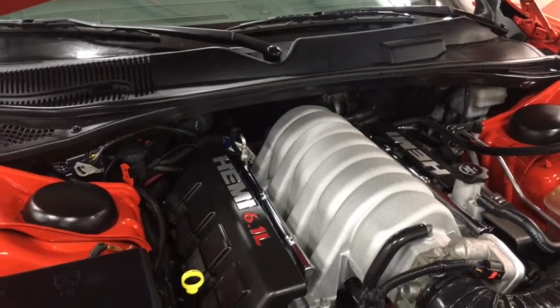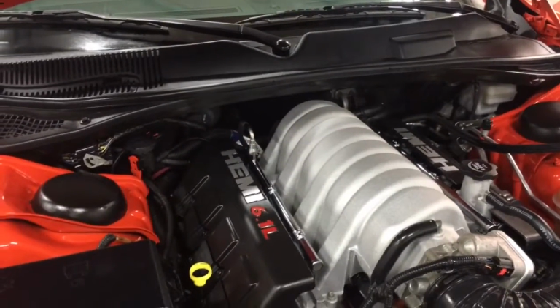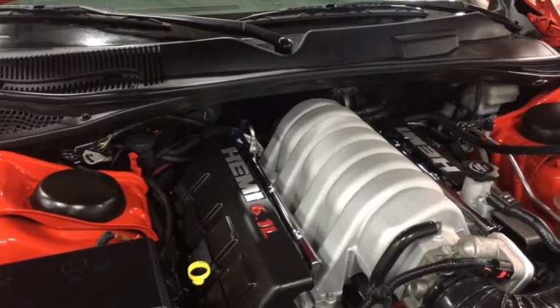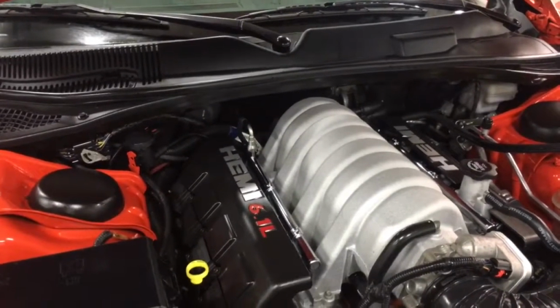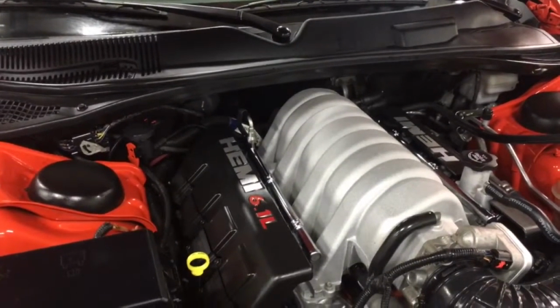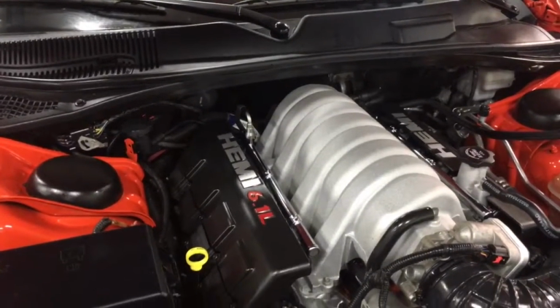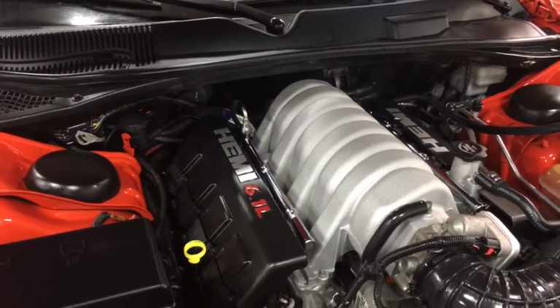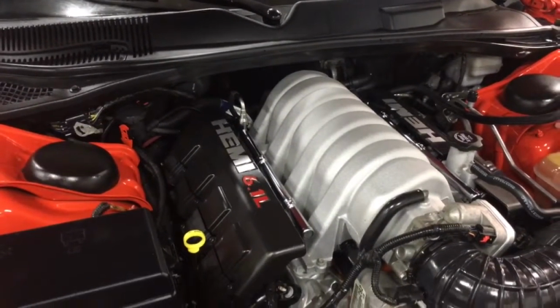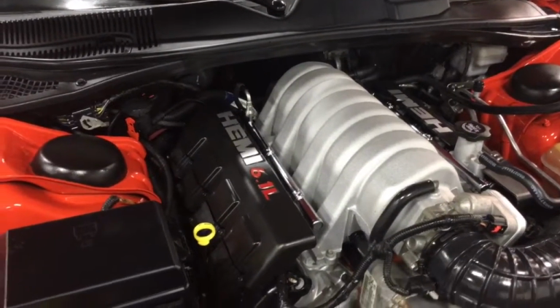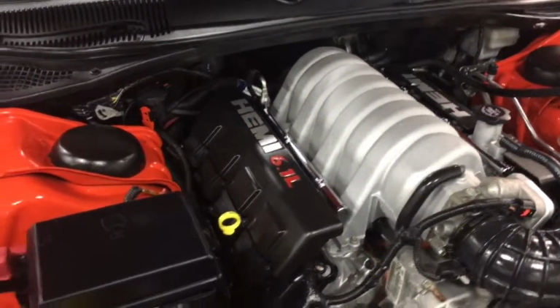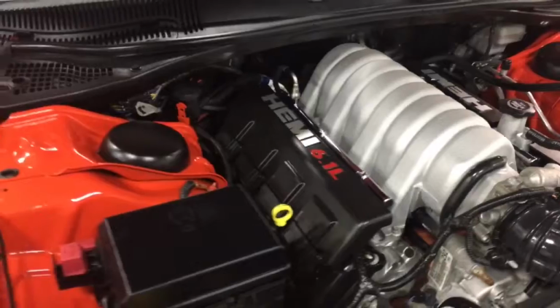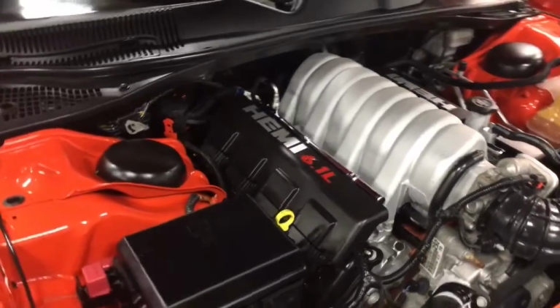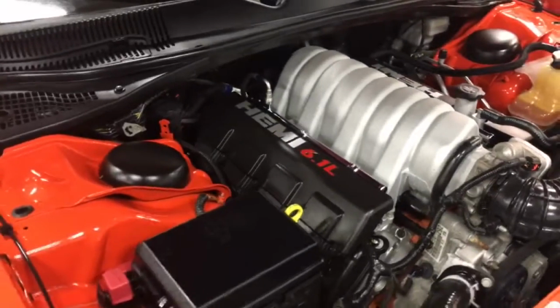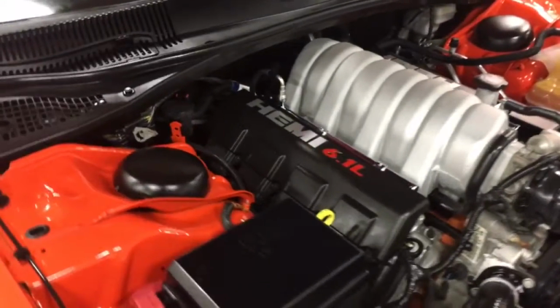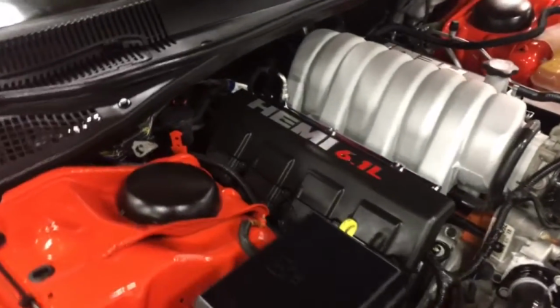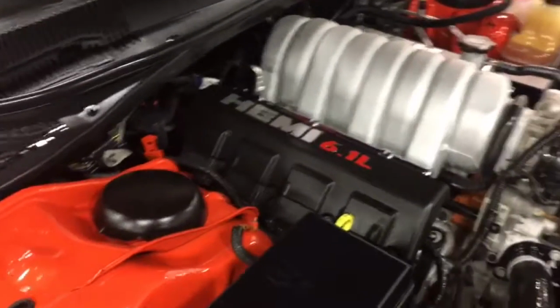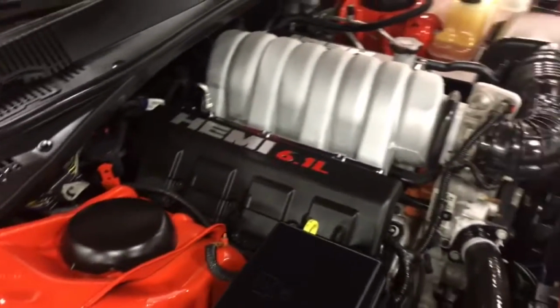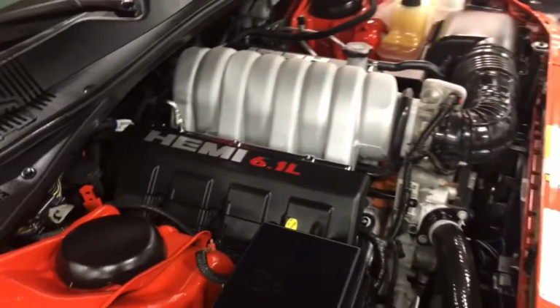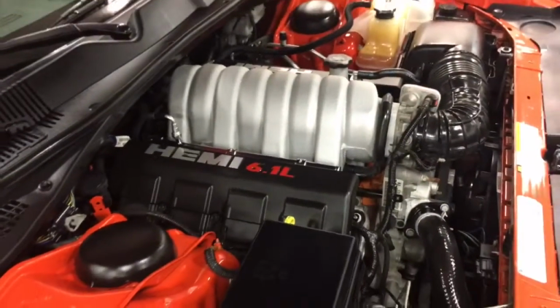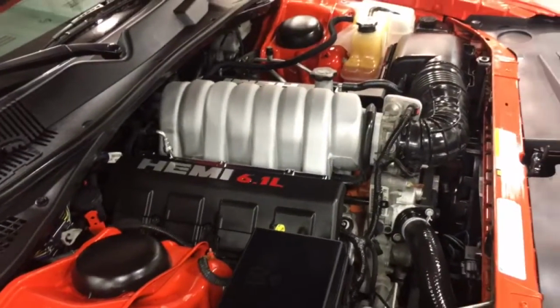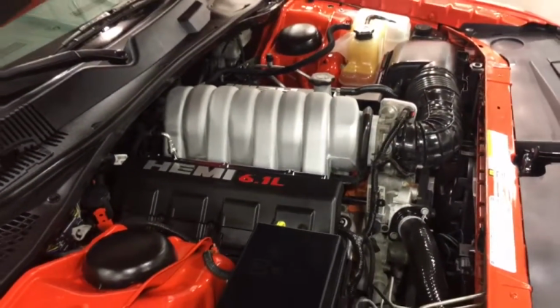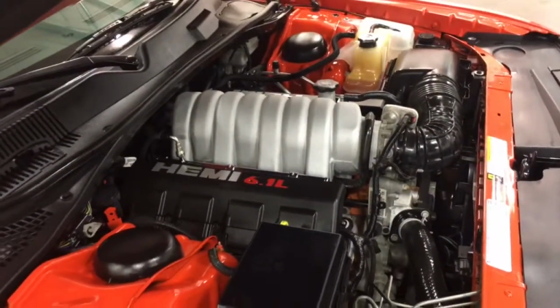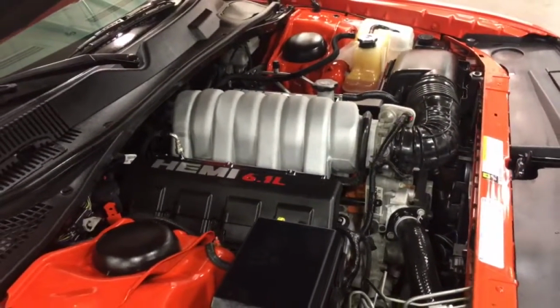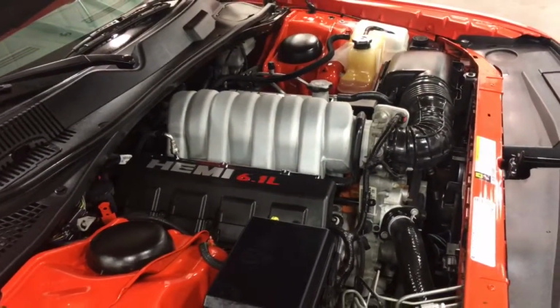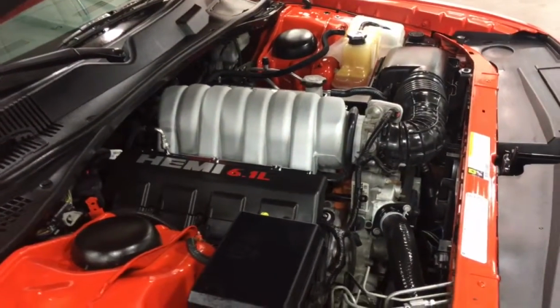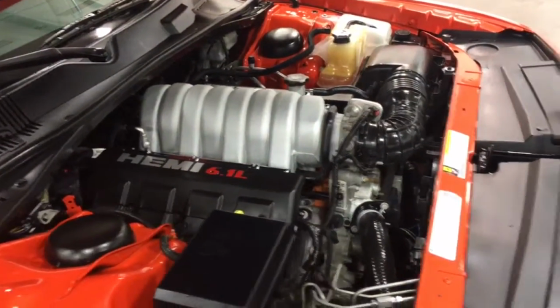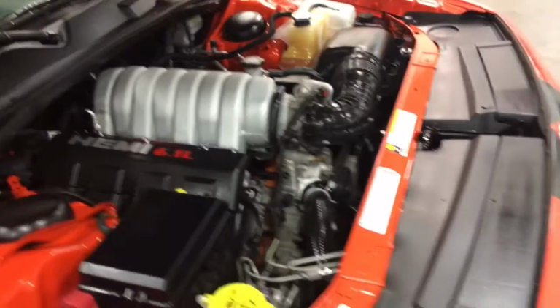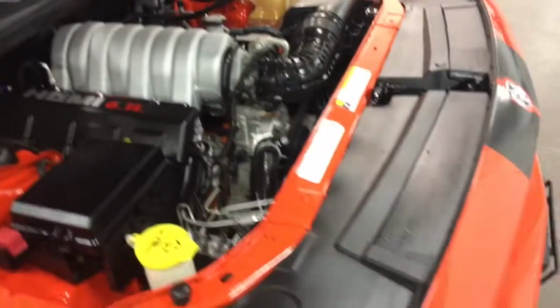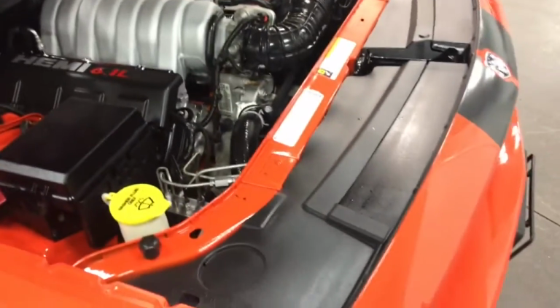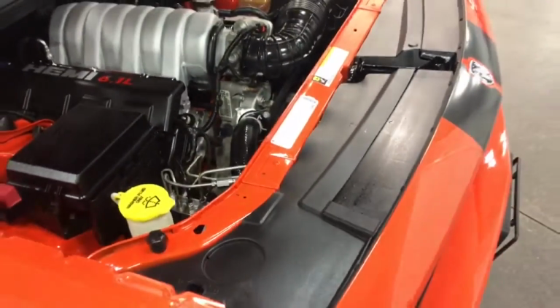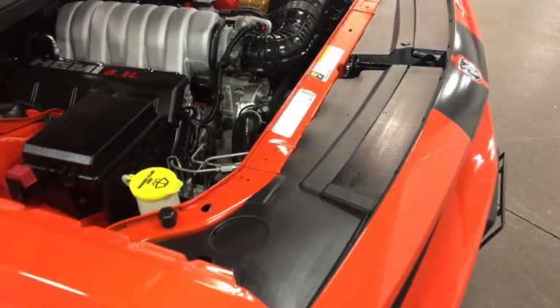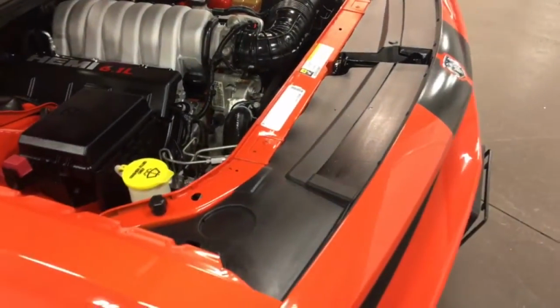Some great performance parts came out of the Viper. Here's that Hemi 6.1 liter — 425 horsepower with 420 foot-pounds of torque.